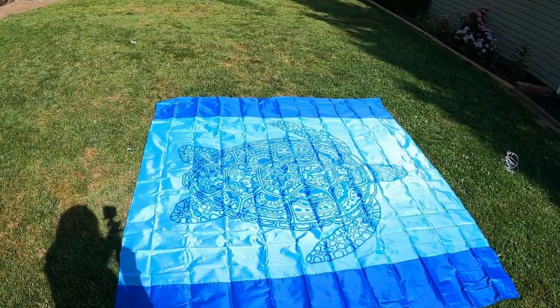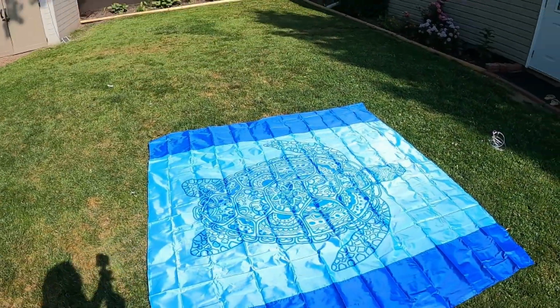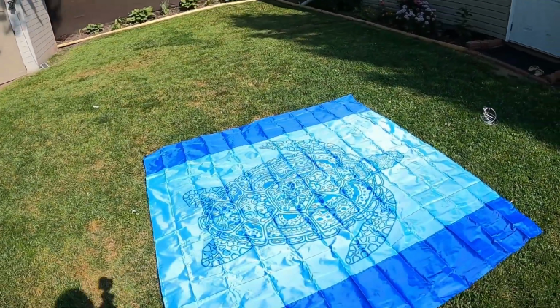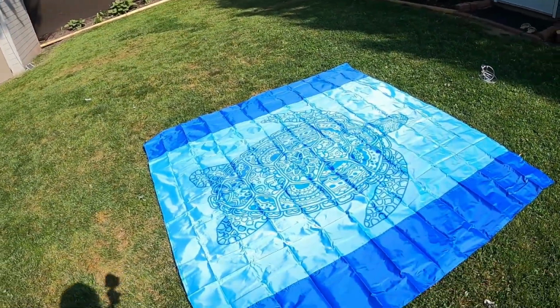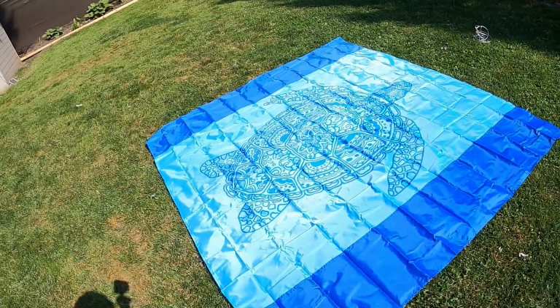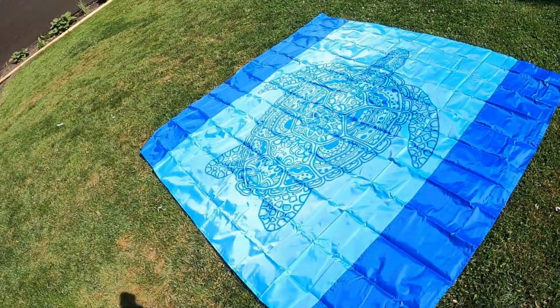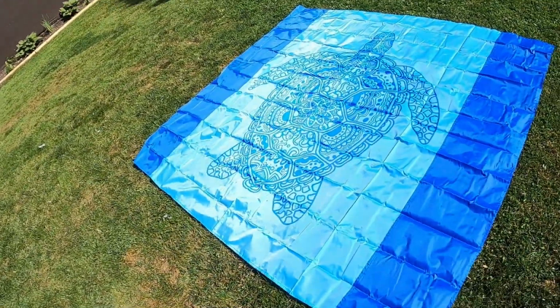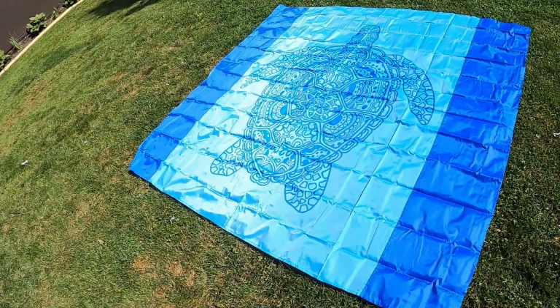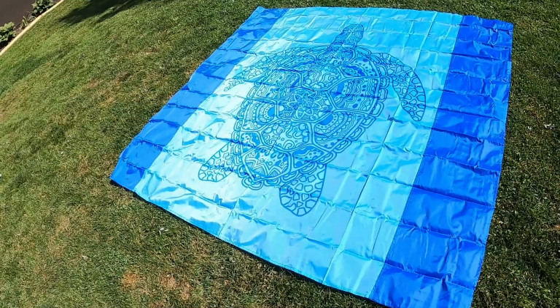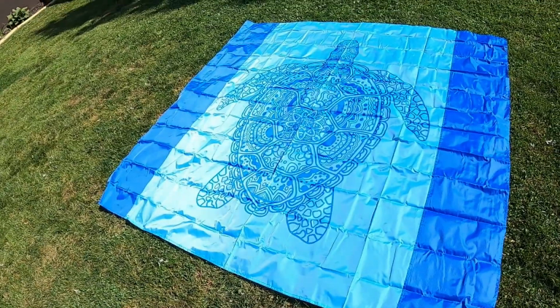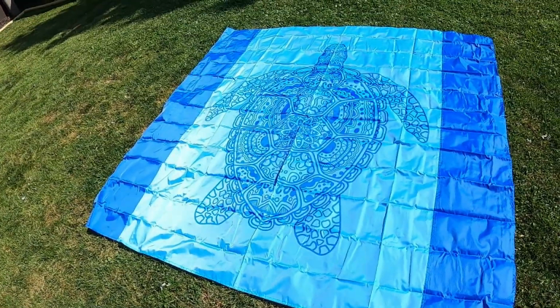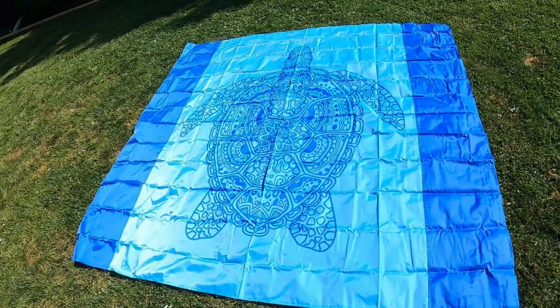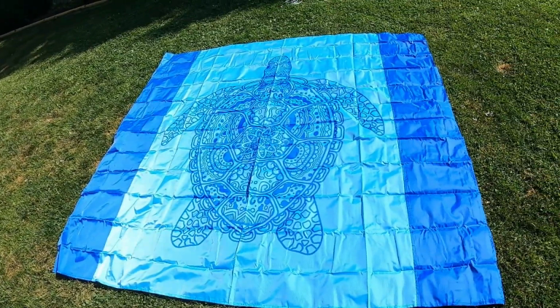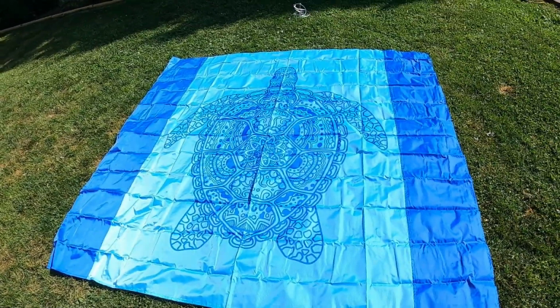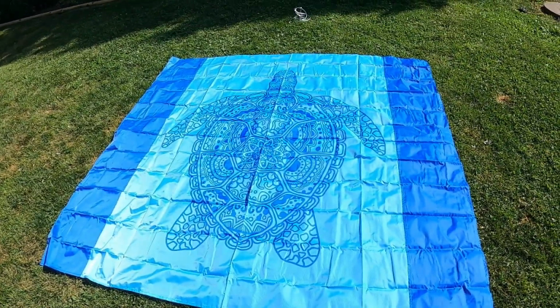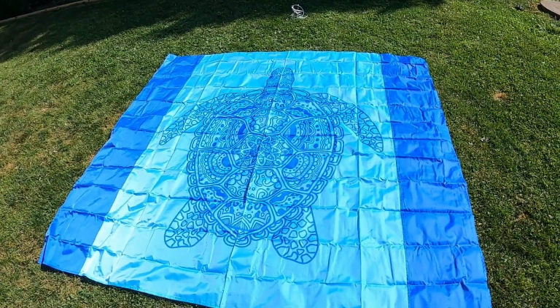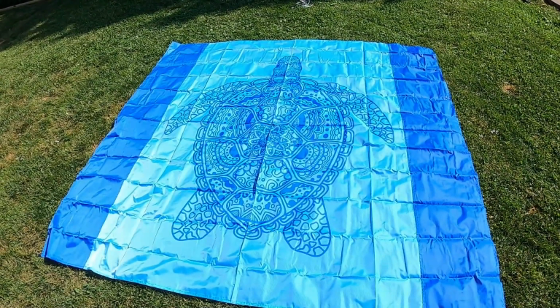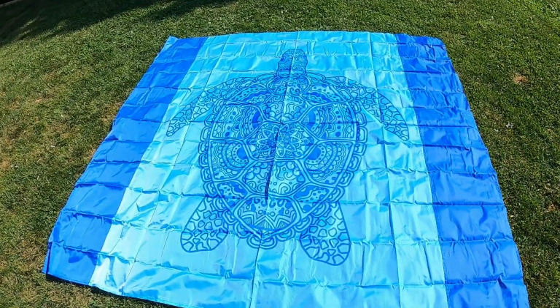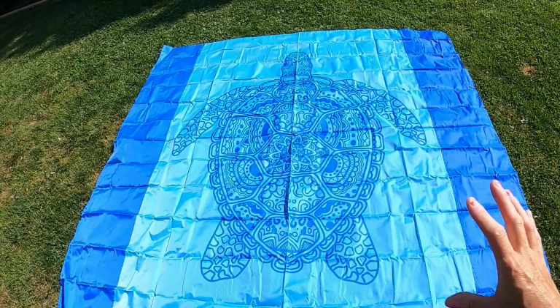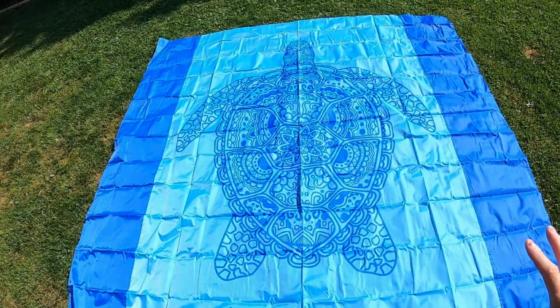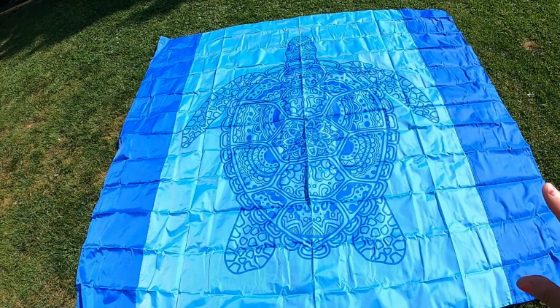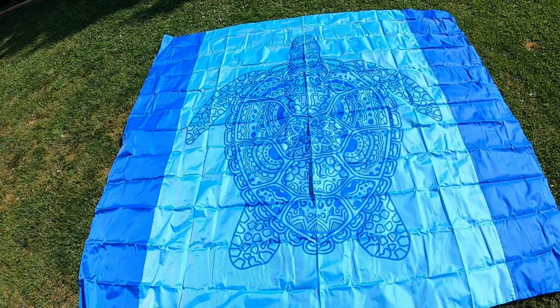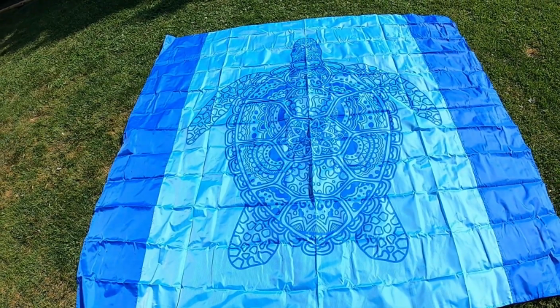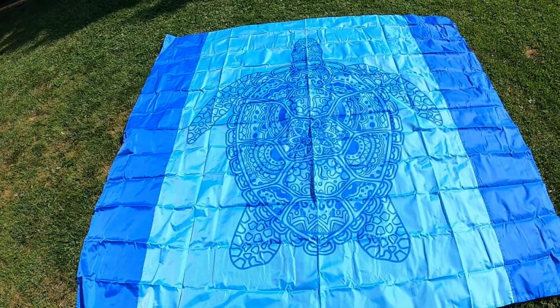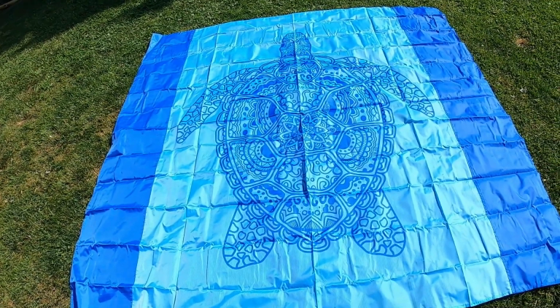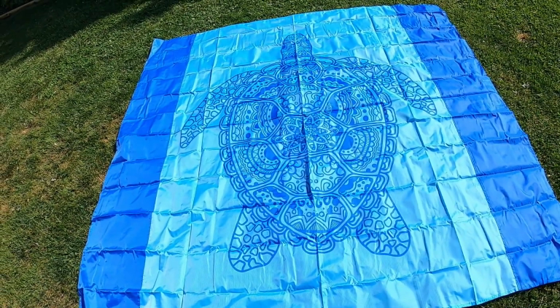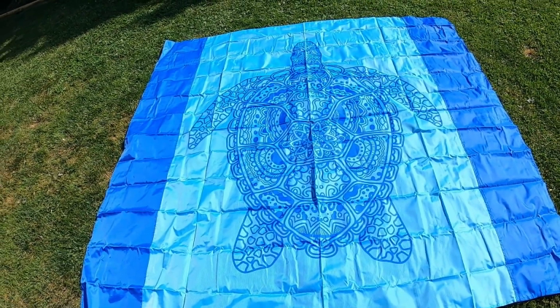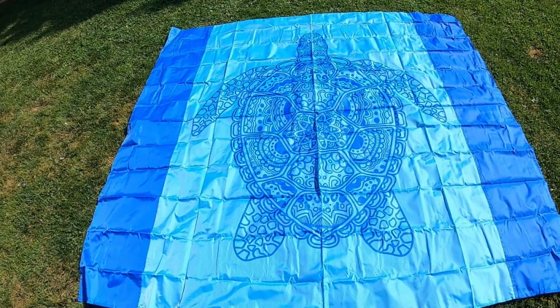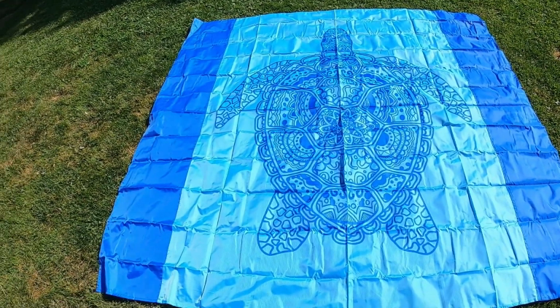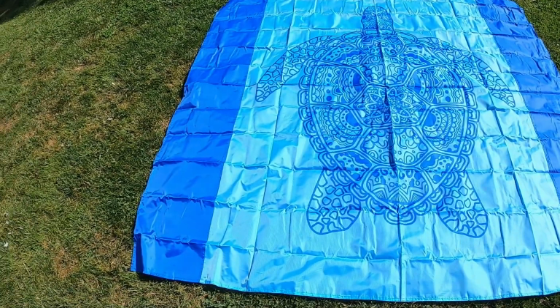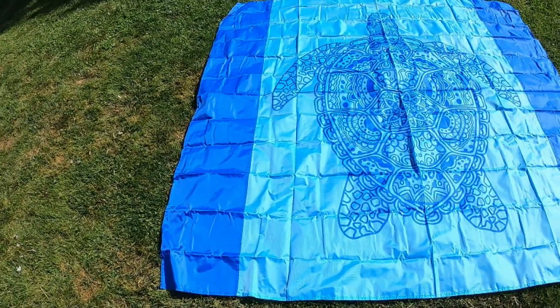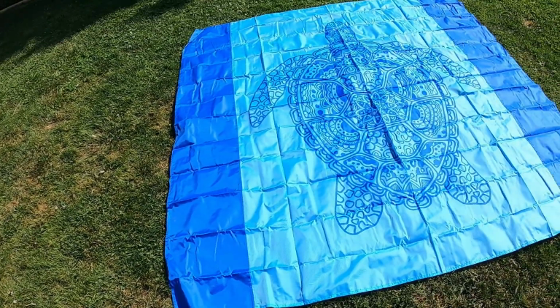This is so large — it's perfect for a bunch of you. Your husband and kids can all fit on this. It's in this beautiful turtle design, I love it. It is bright blue, so it's so summery. It is just perfect.